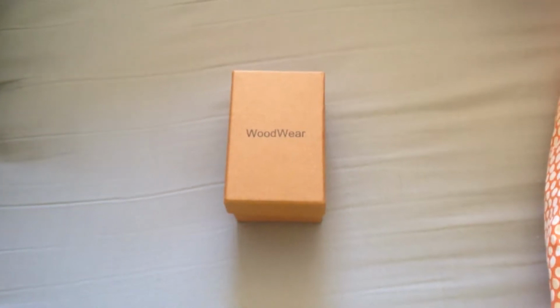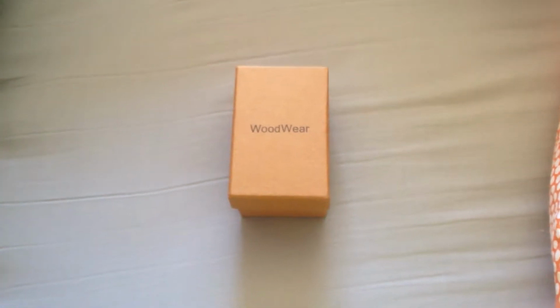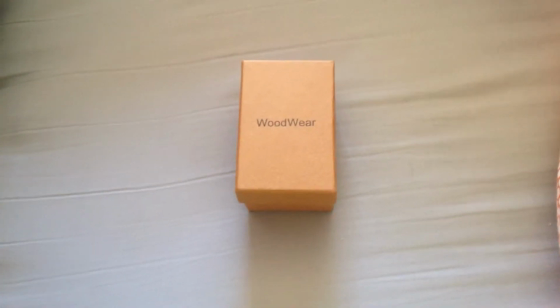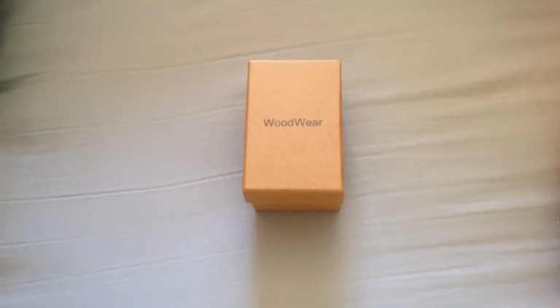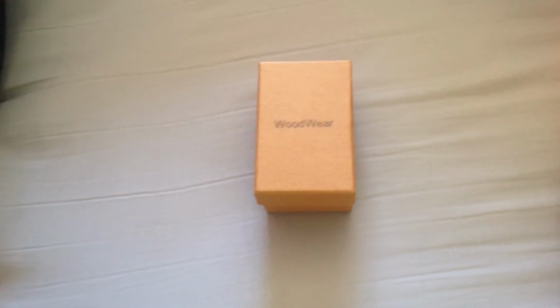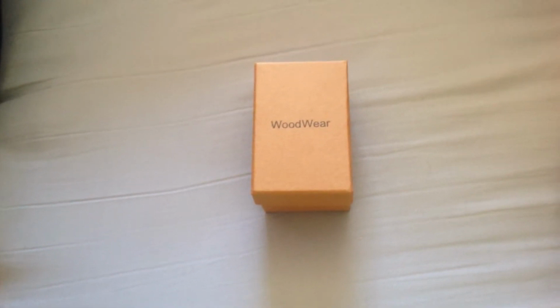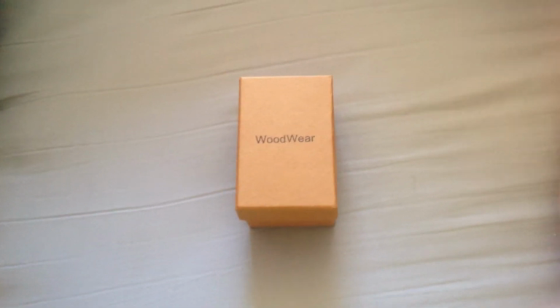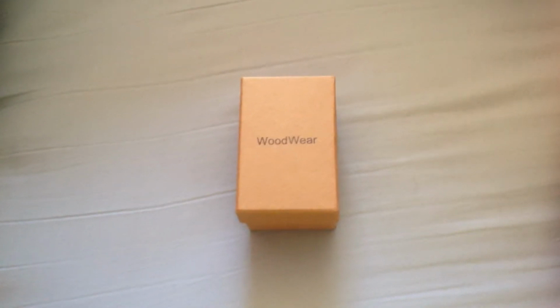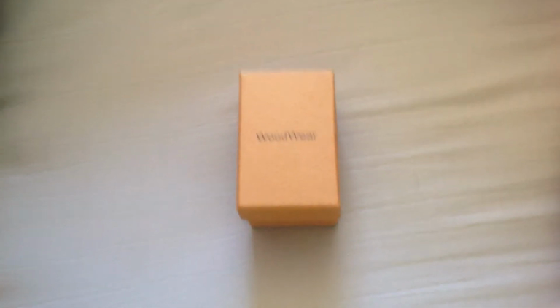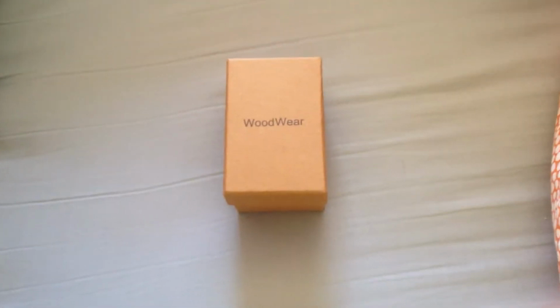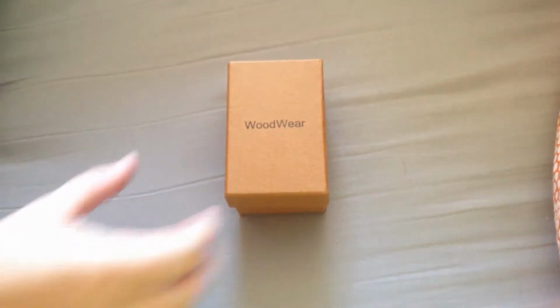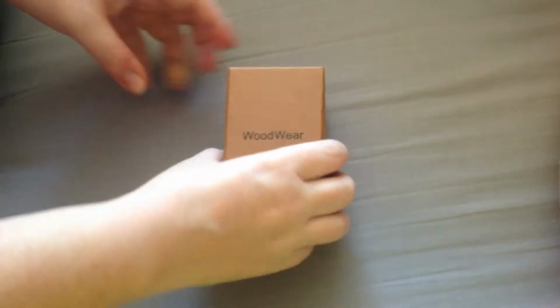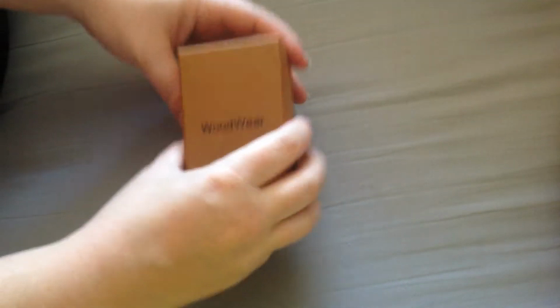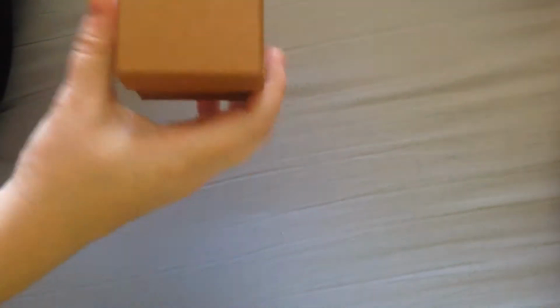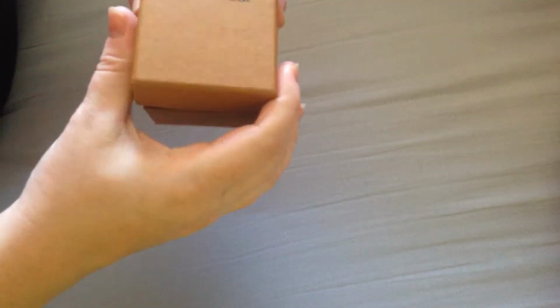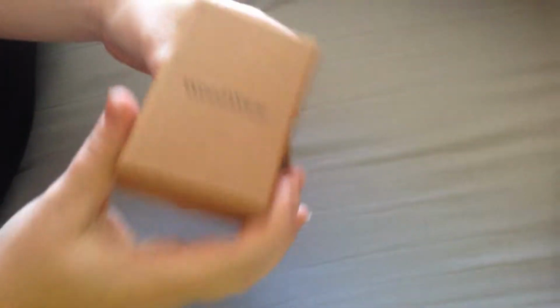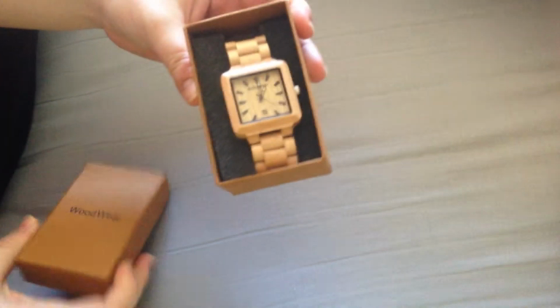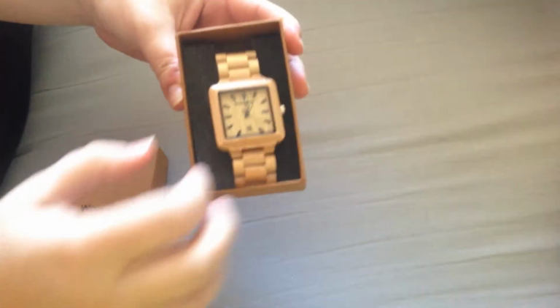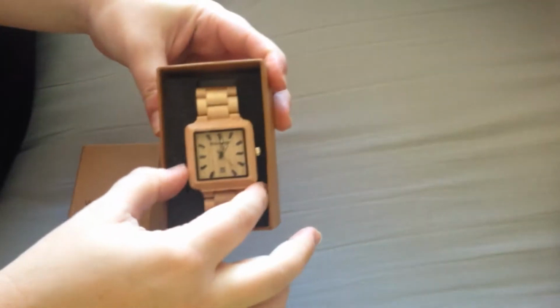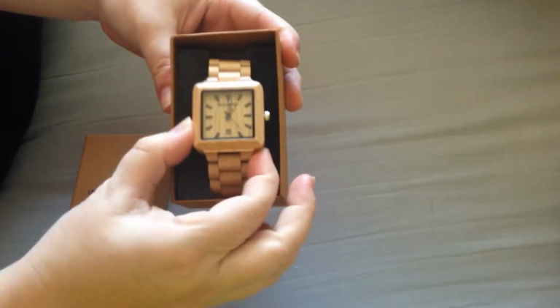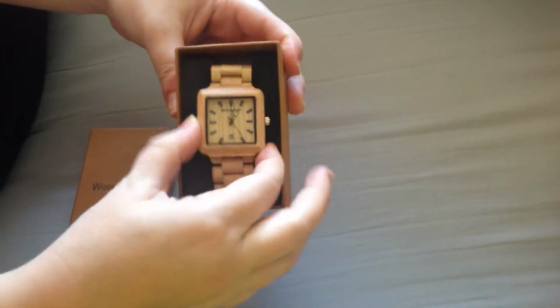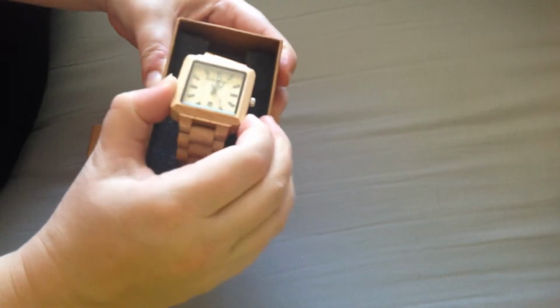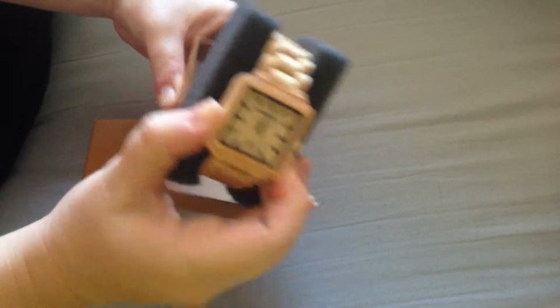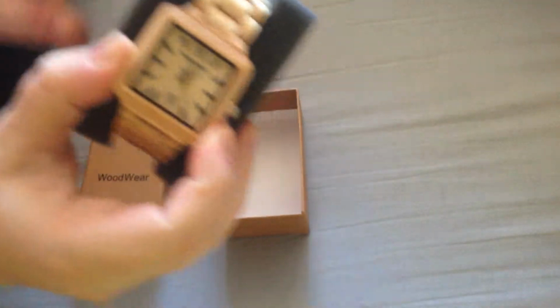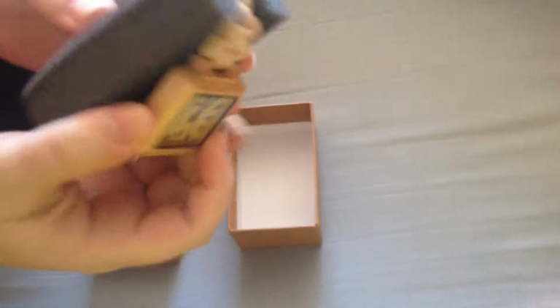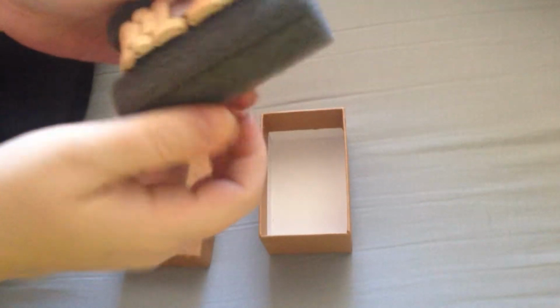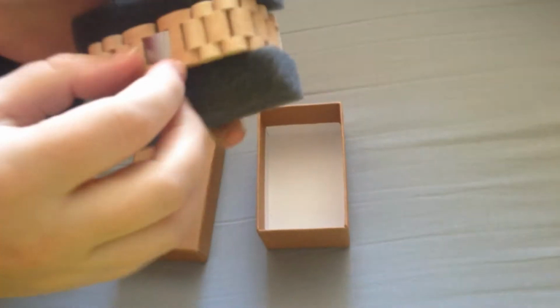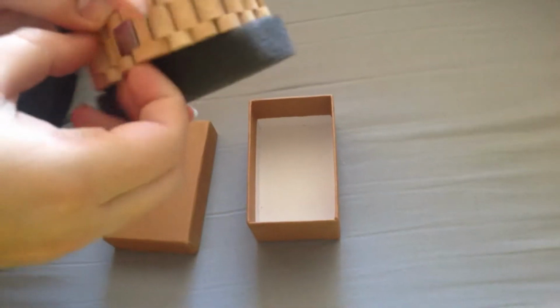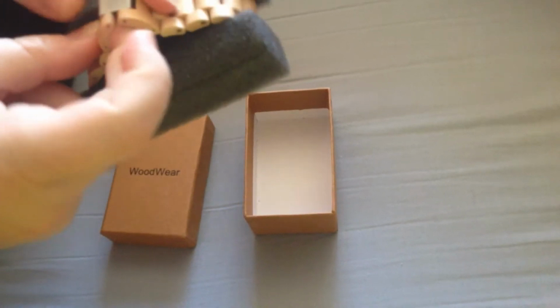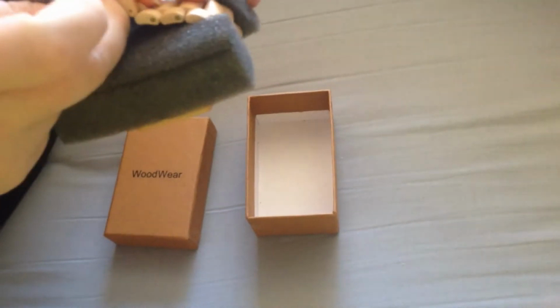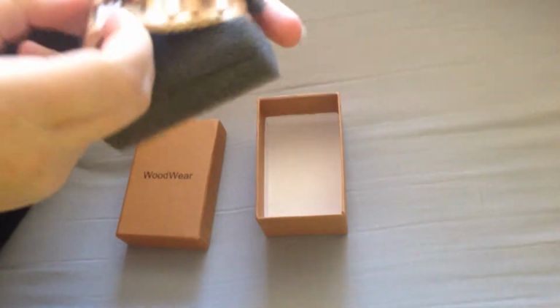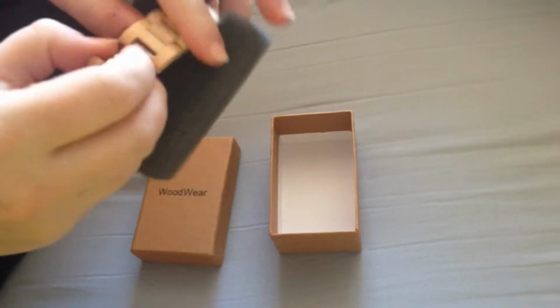Hi everyone, it's Erica from Base Draft Thoughts, and I'm here to introduce you to Woodwear Watch. Here's the box it came in, and here's the watch. It's secured onto a foam insert for shipping and storing.